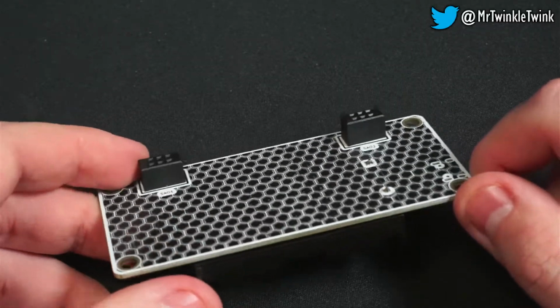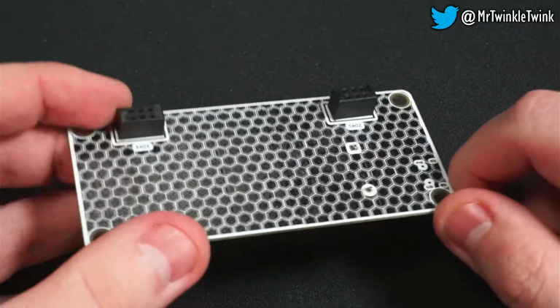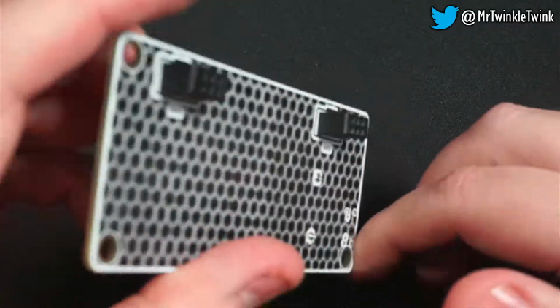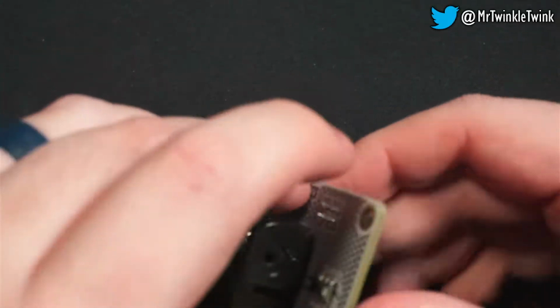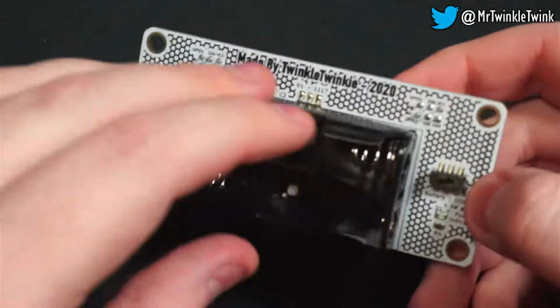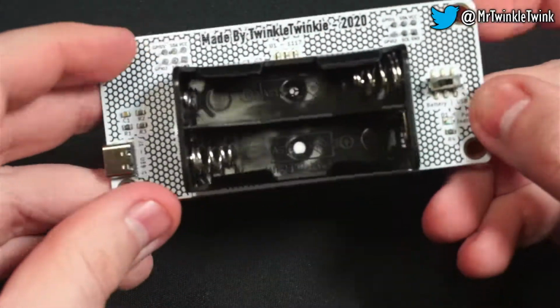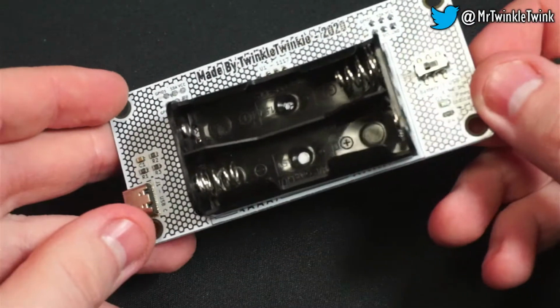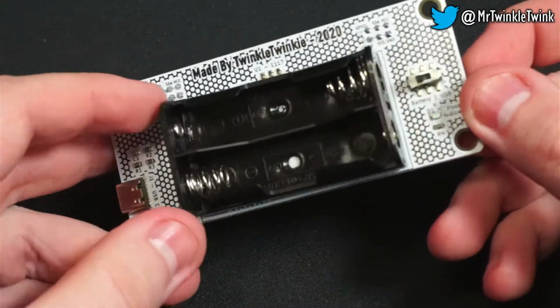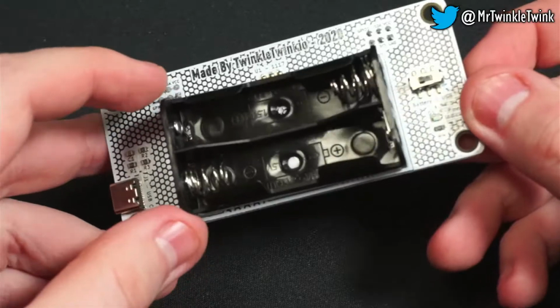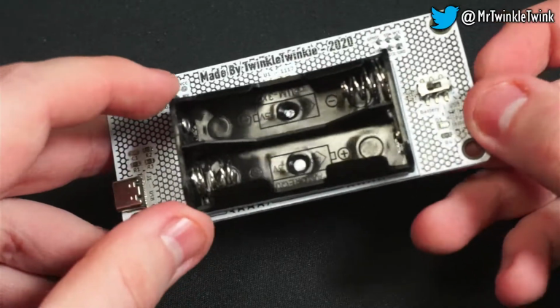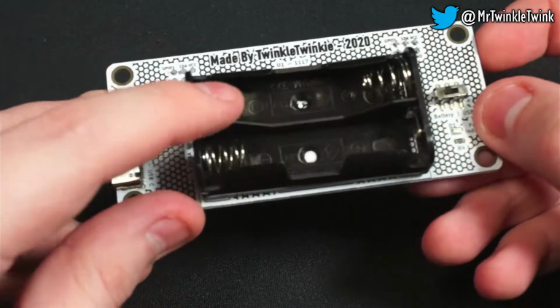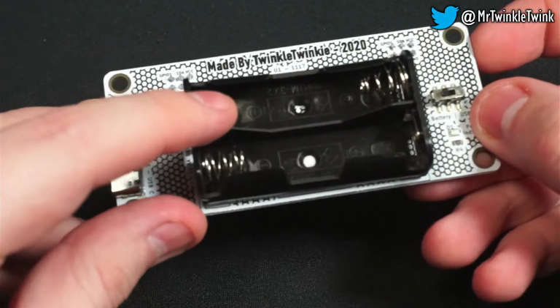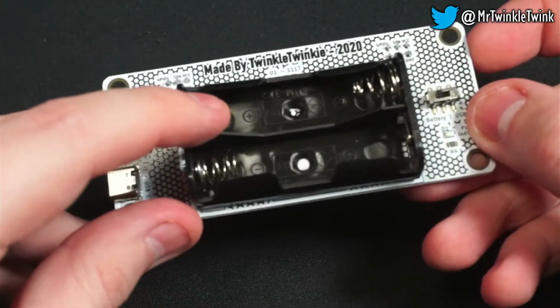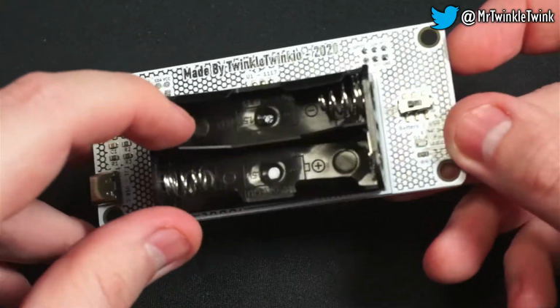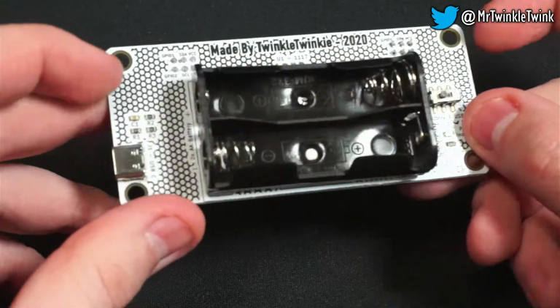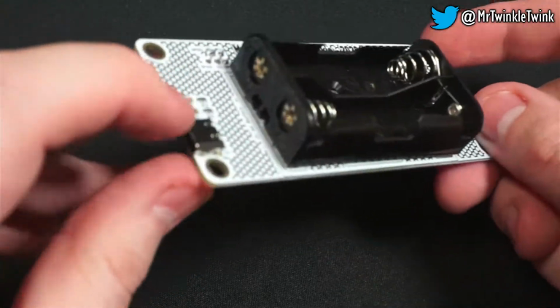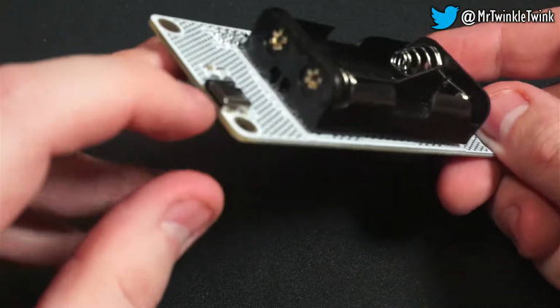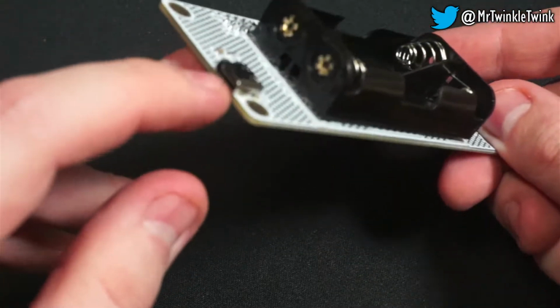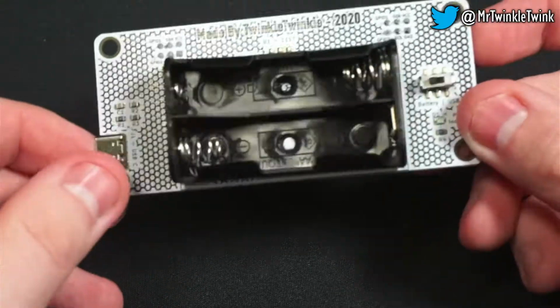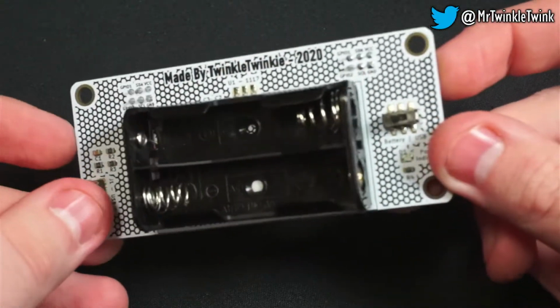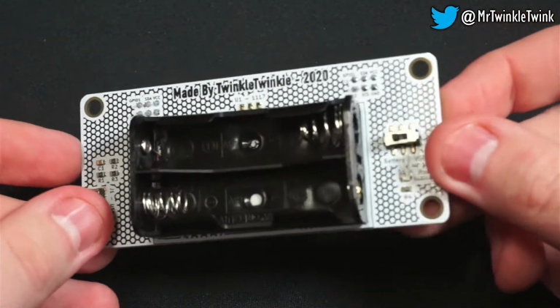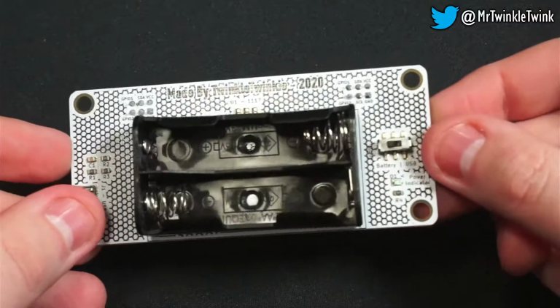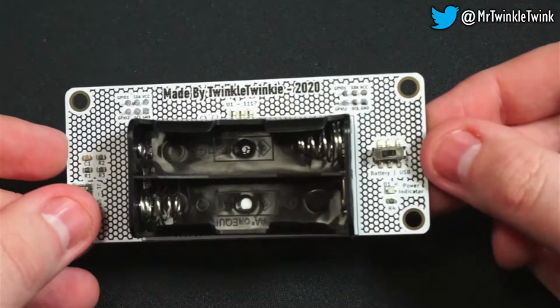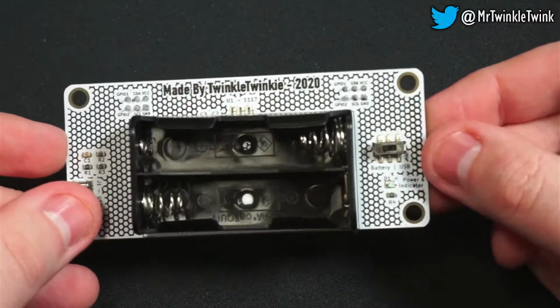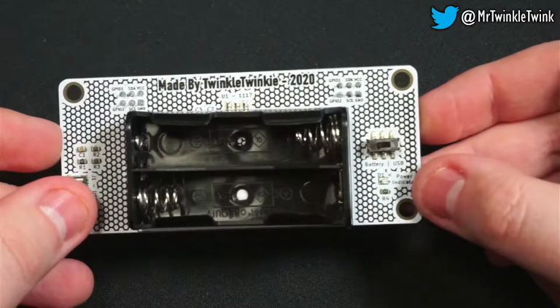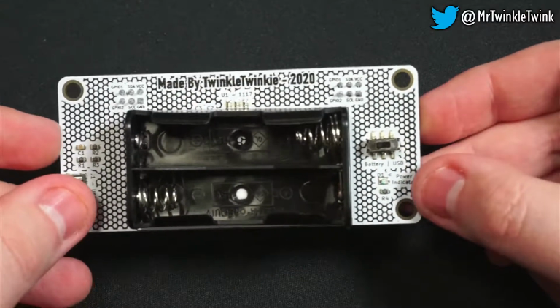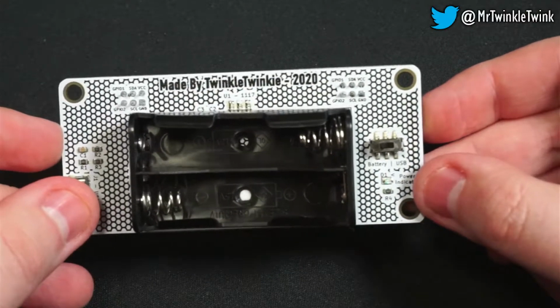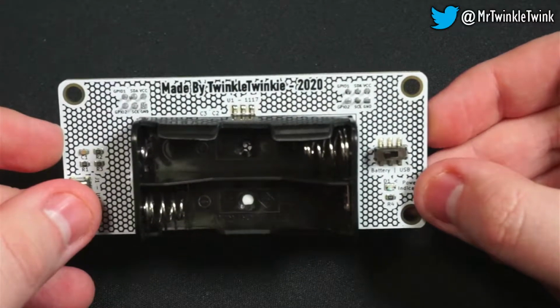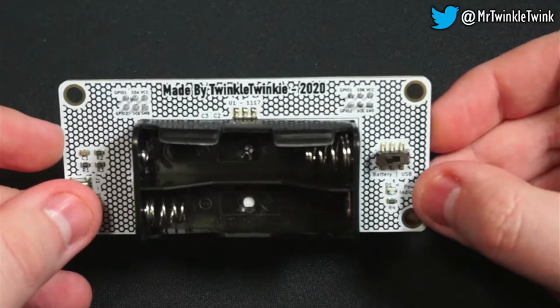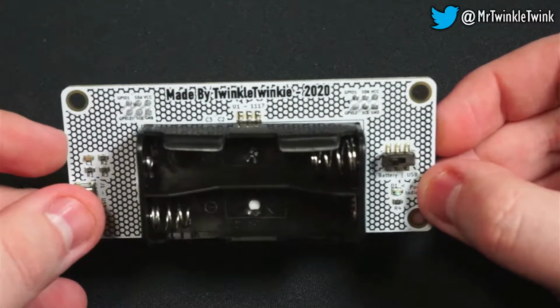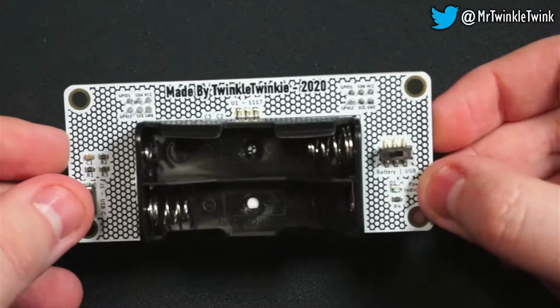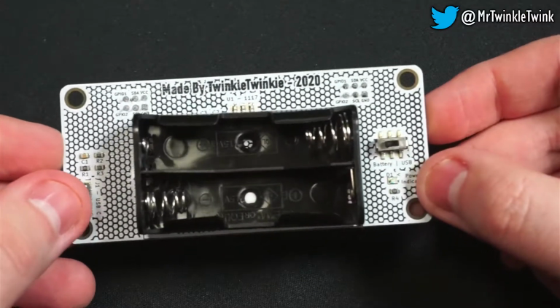It is powered with either two AA batteries or USB-C, which is toggled with this switch. The power indicator will tell you if it's powered on or not.